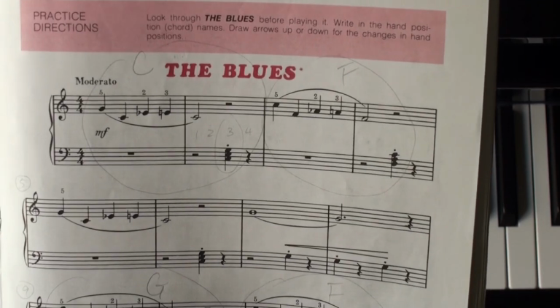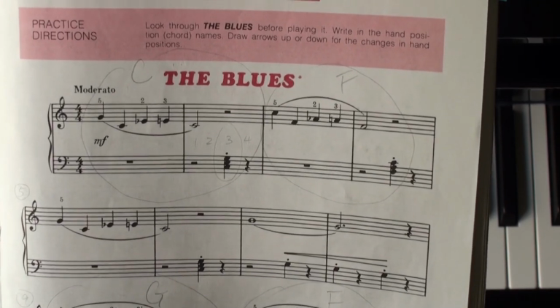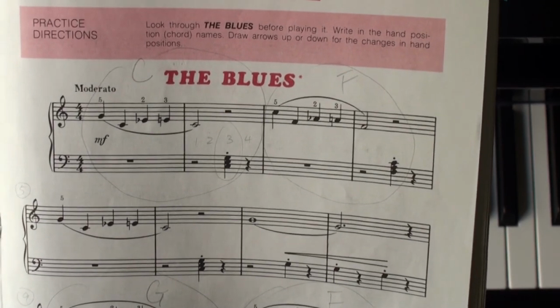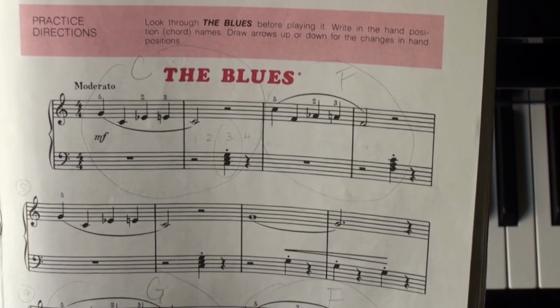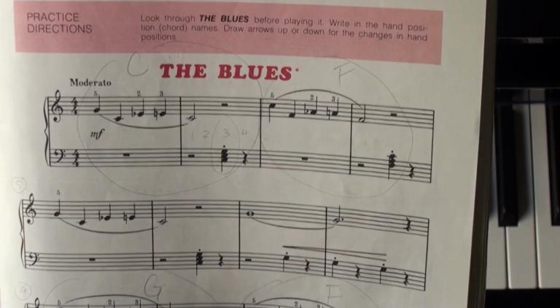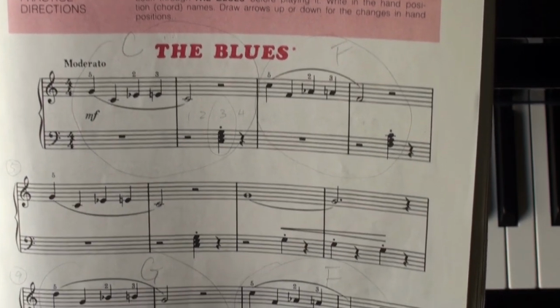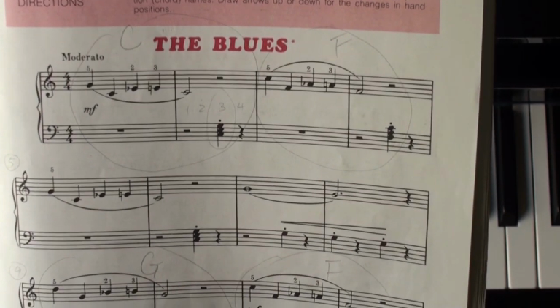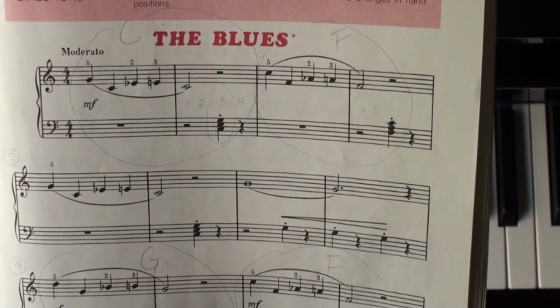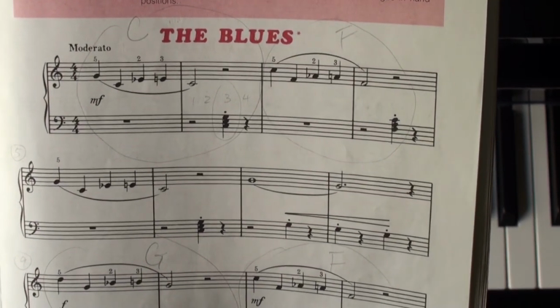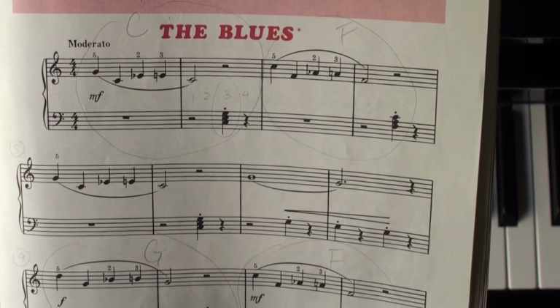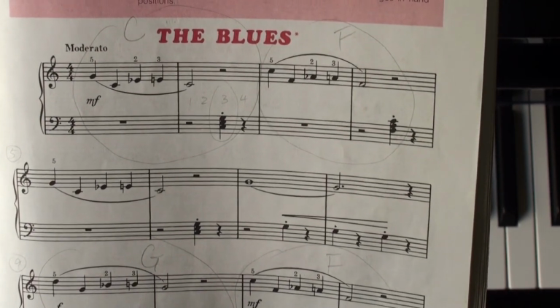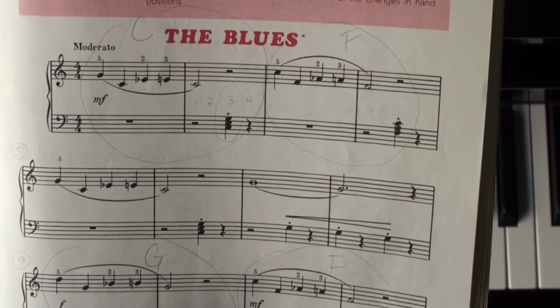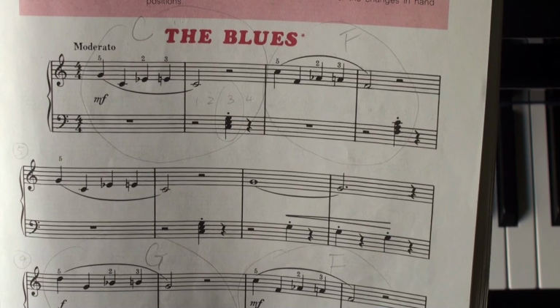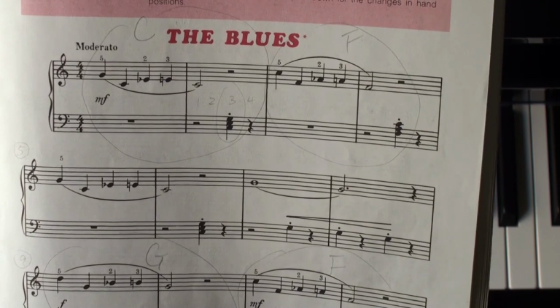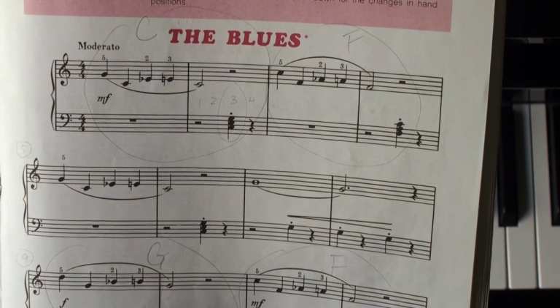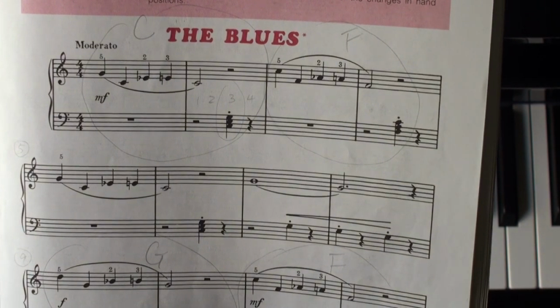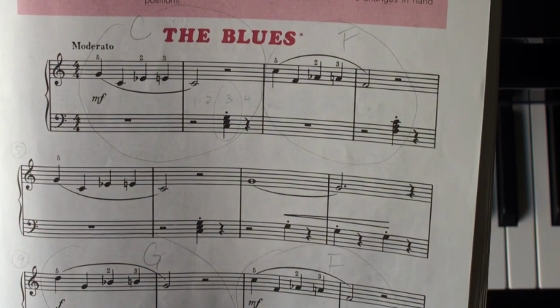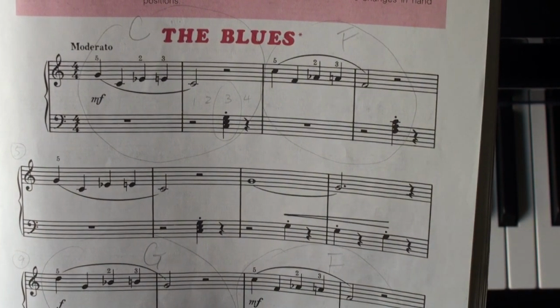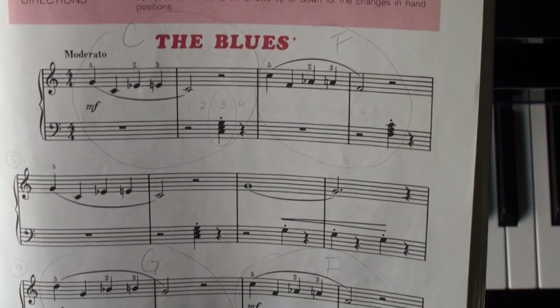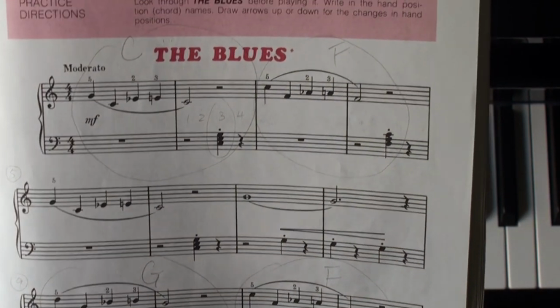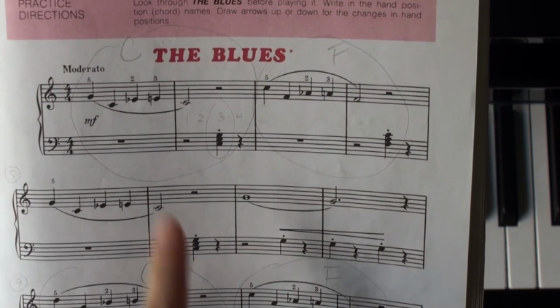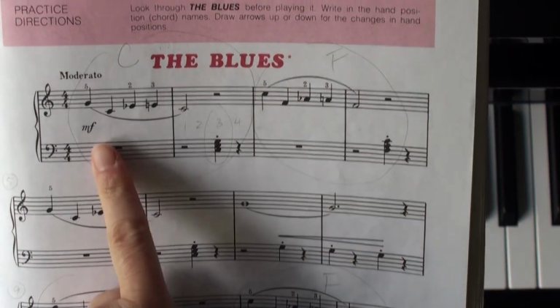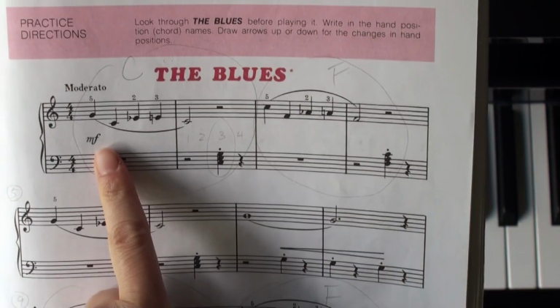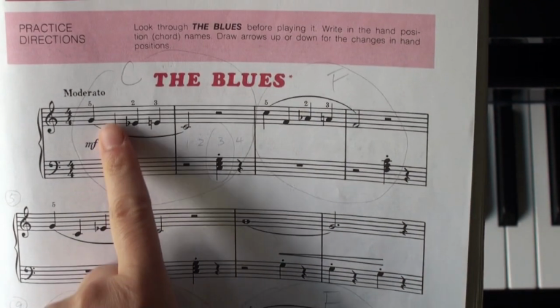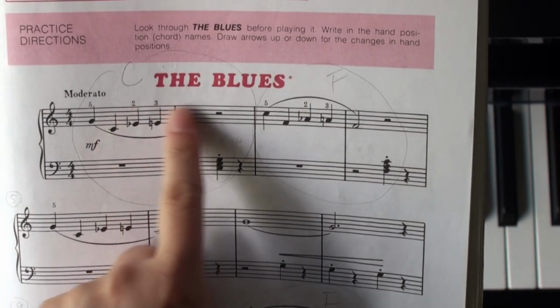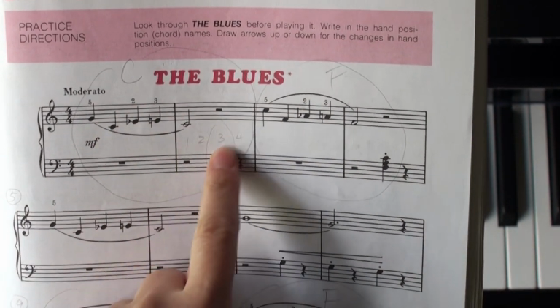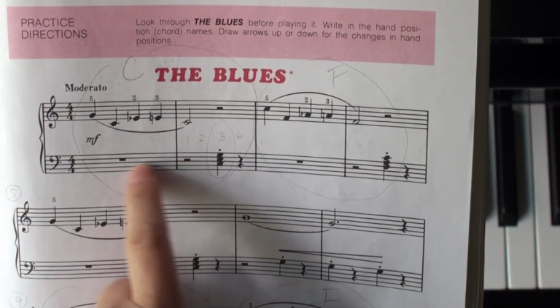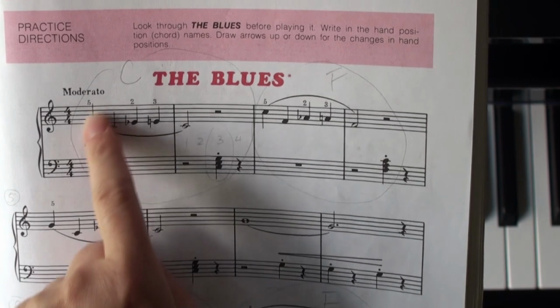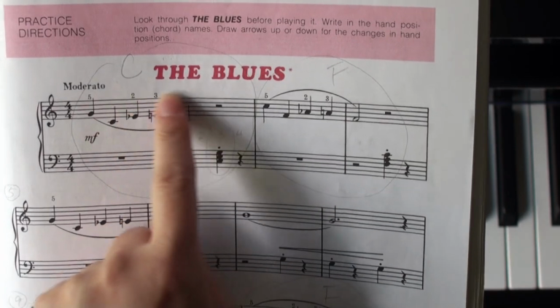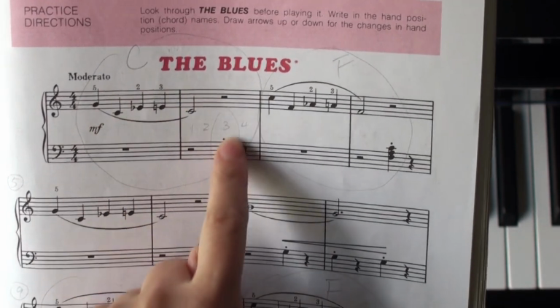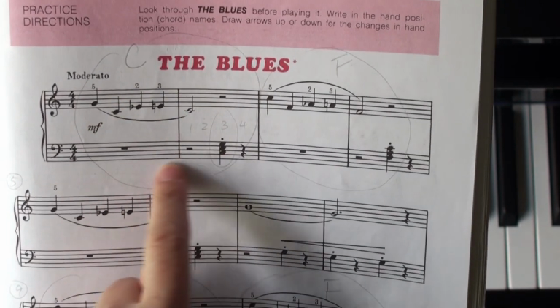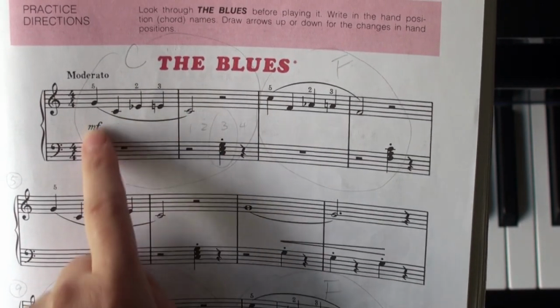For the blues, we are practicing changing positions. Here at the beginning, we start on C position.